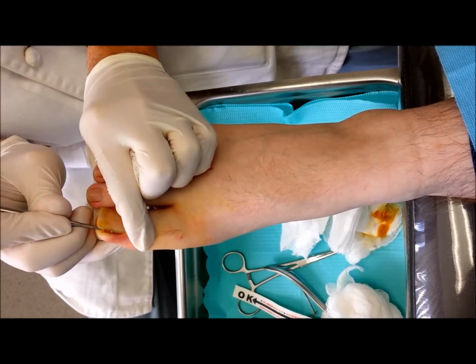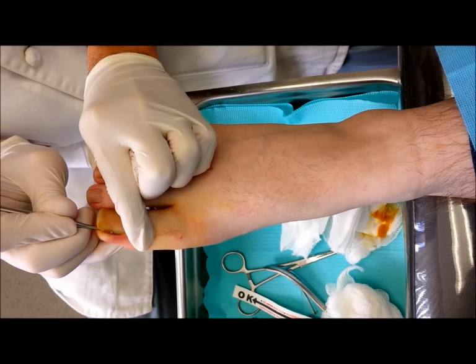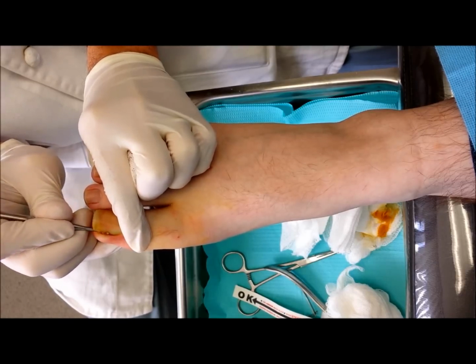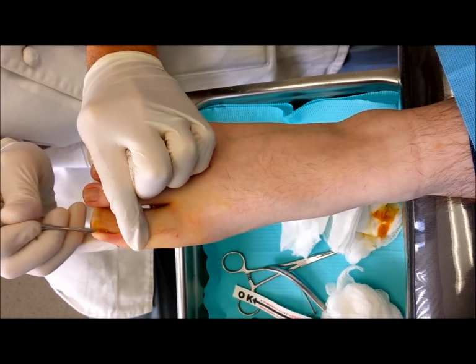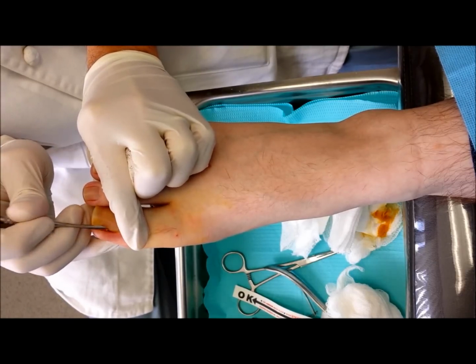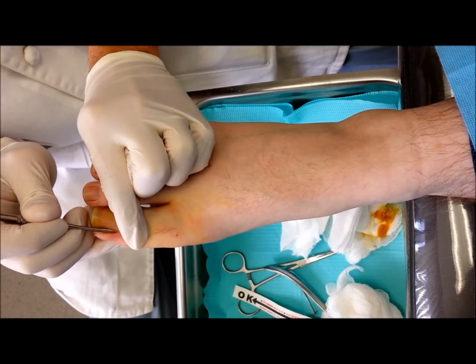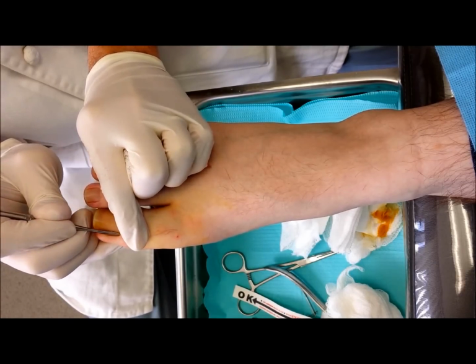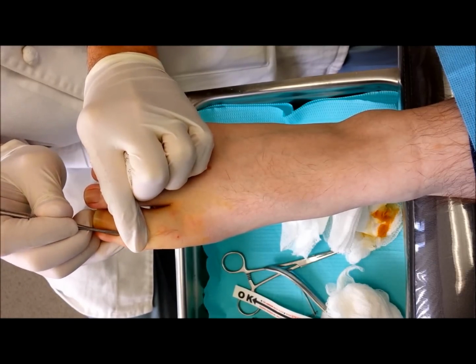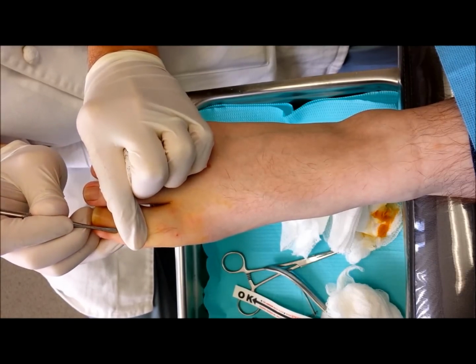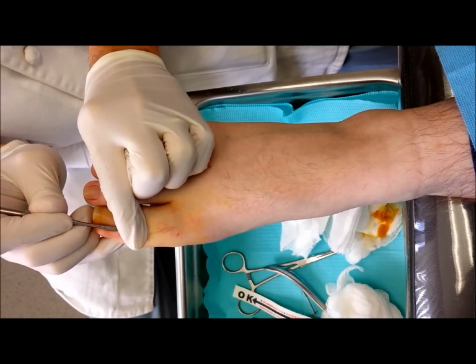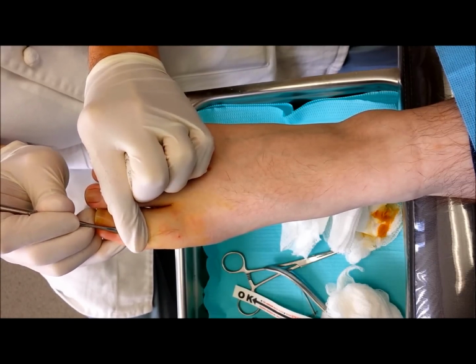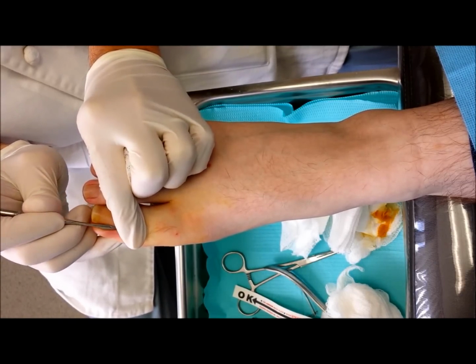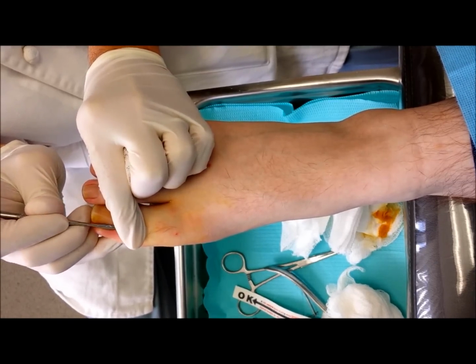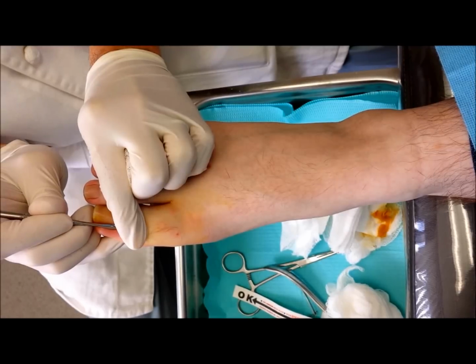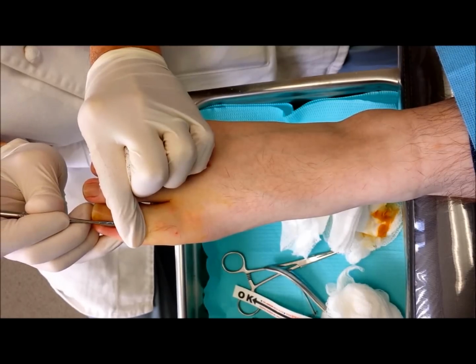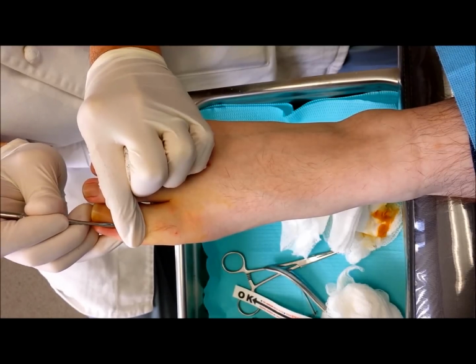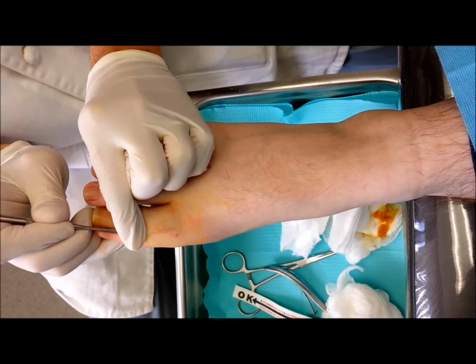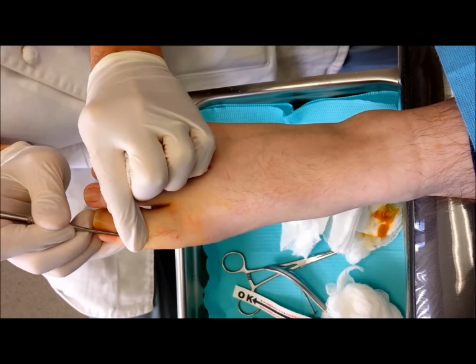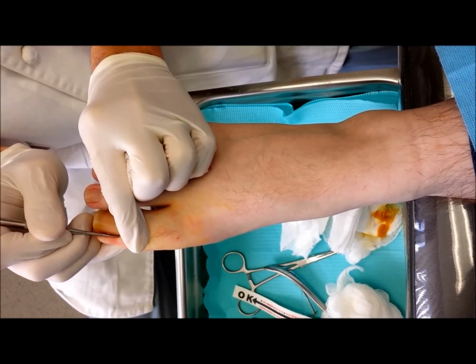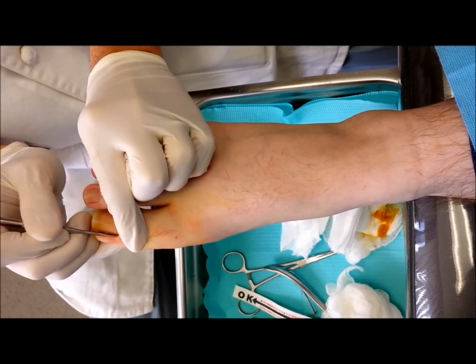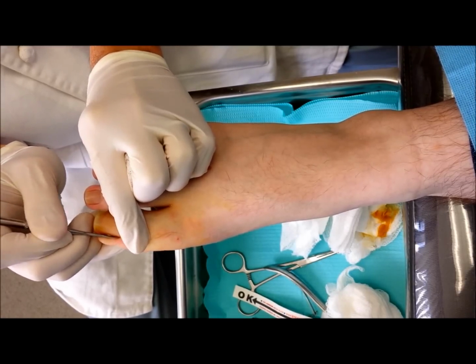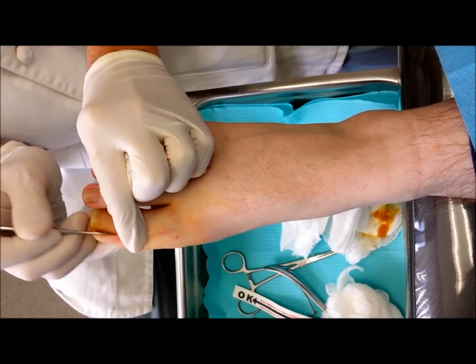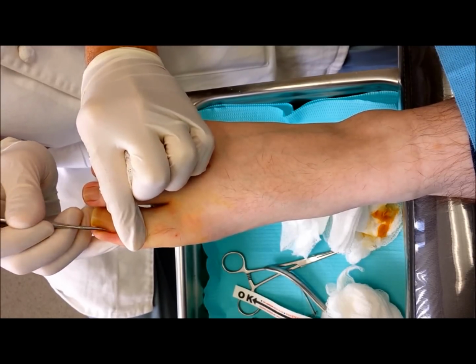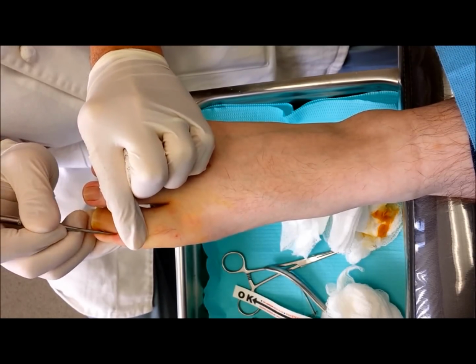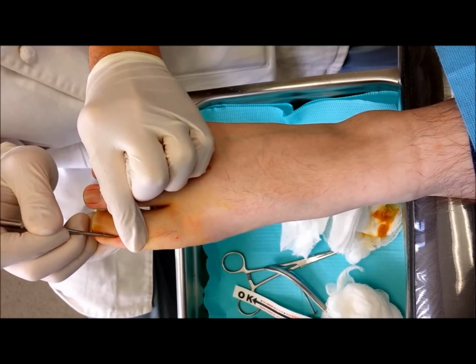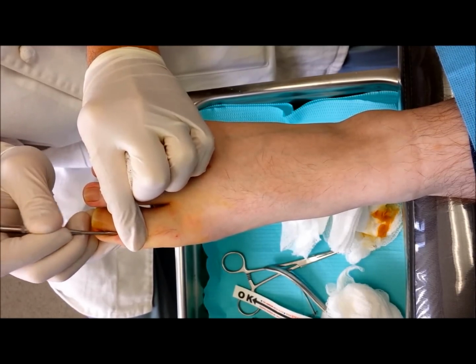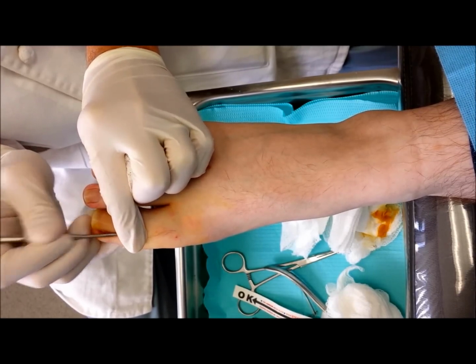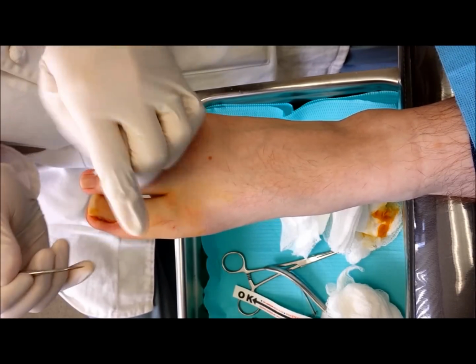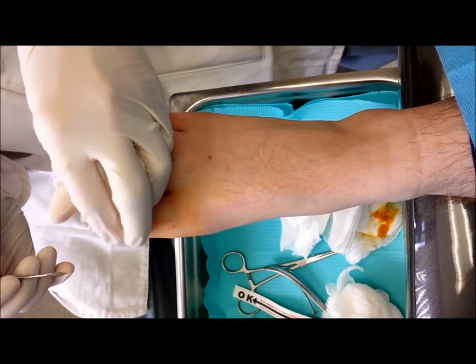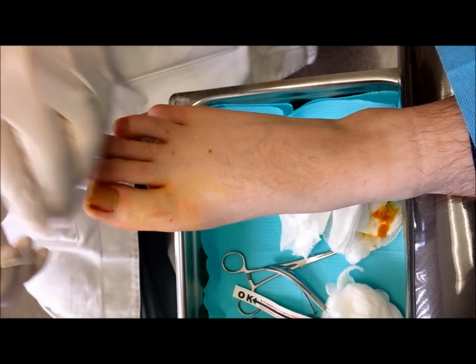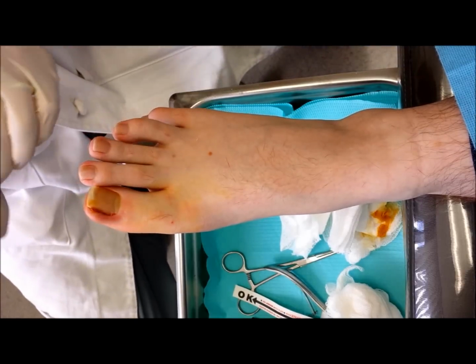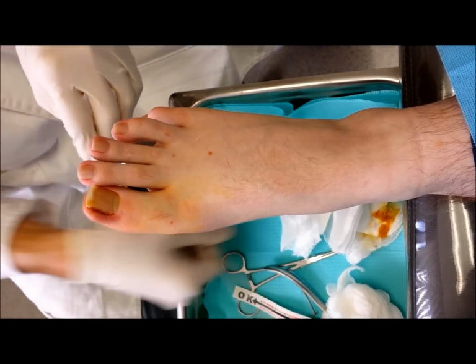There's only so much stuff you can put on the internet that people don't really want to look at. People love seeing this kind of stuff. There are worse things on the internet. There are. Toes.